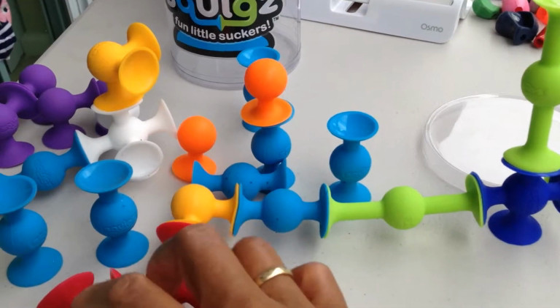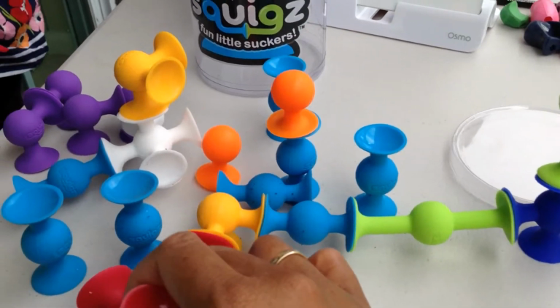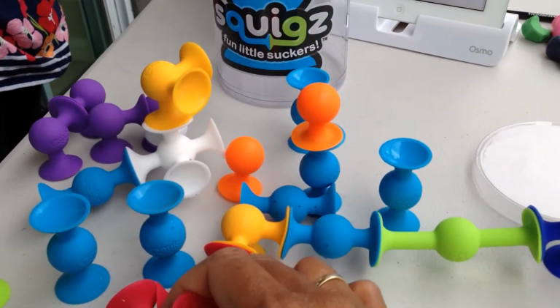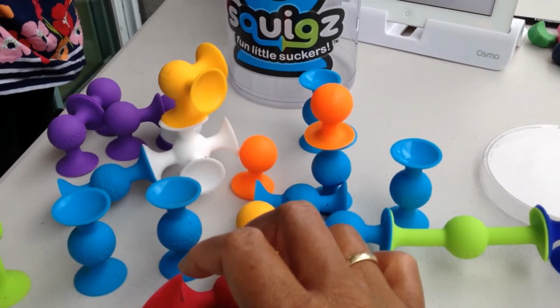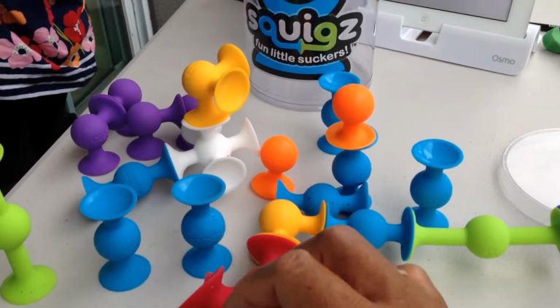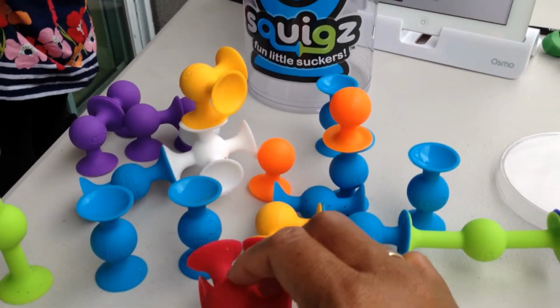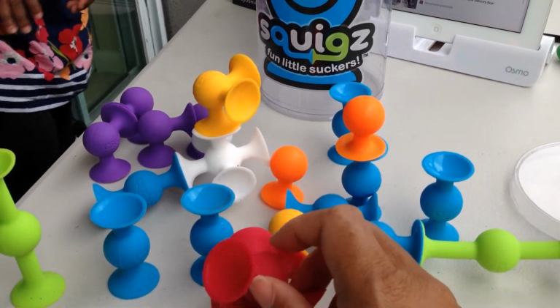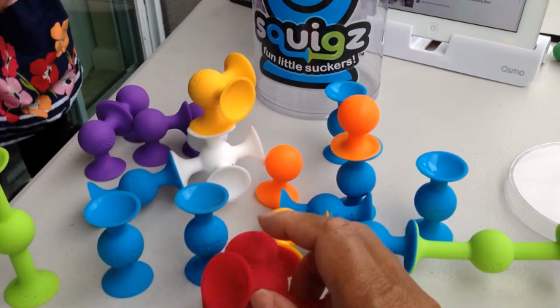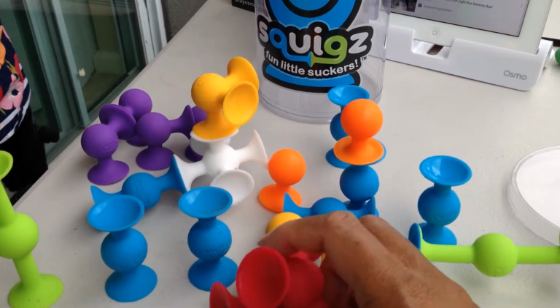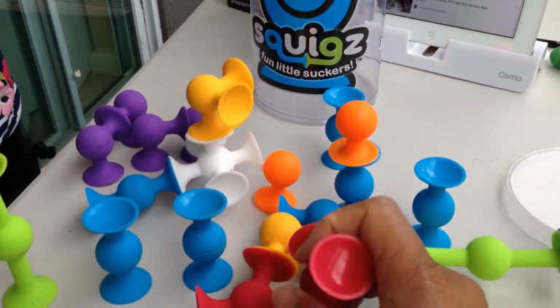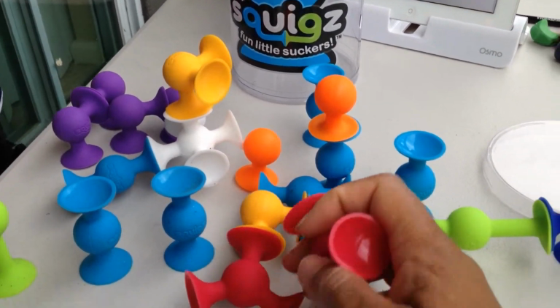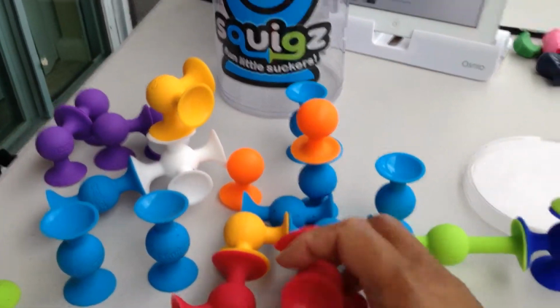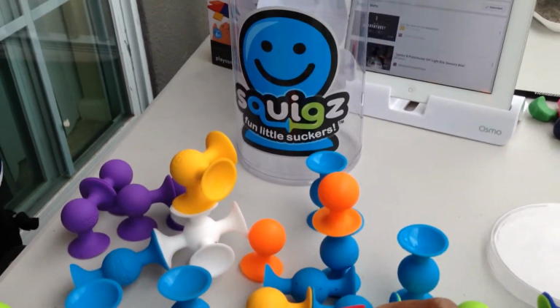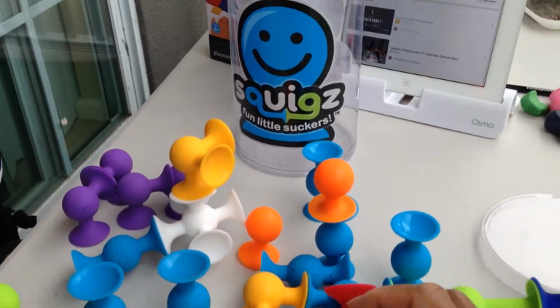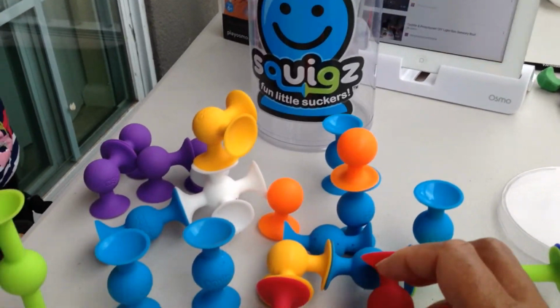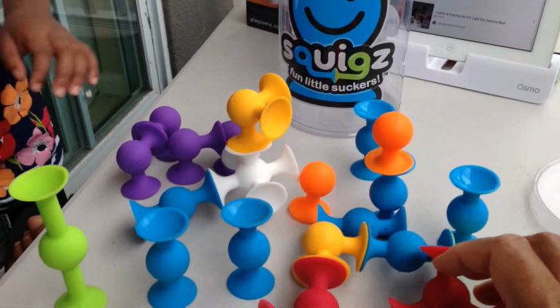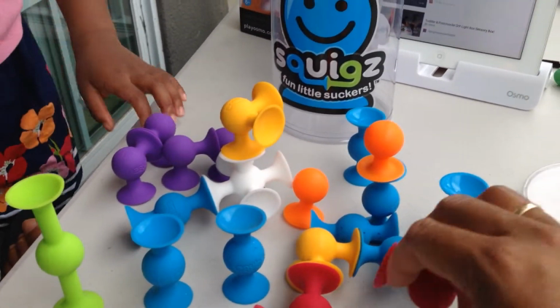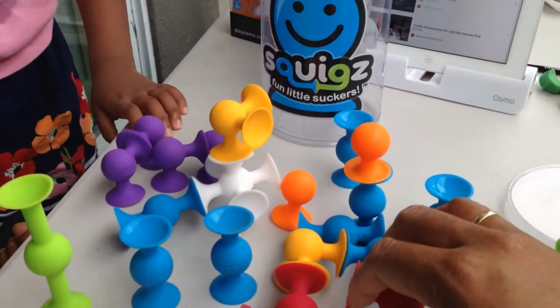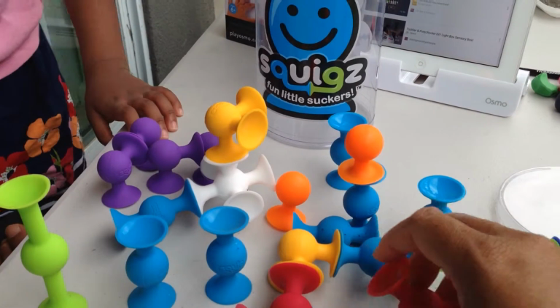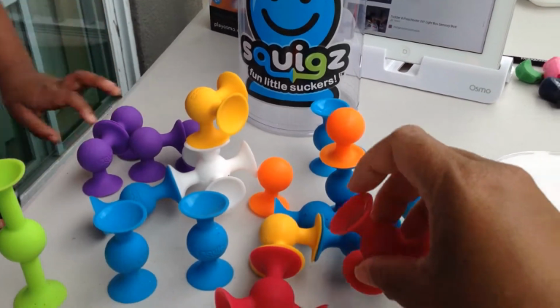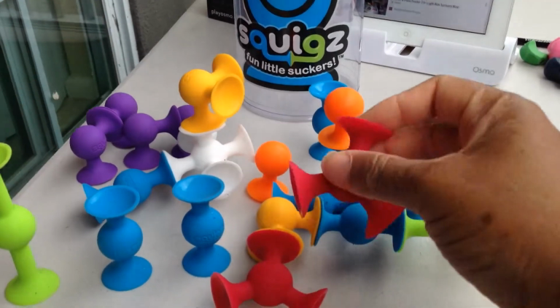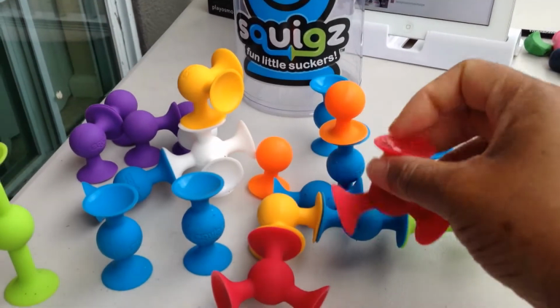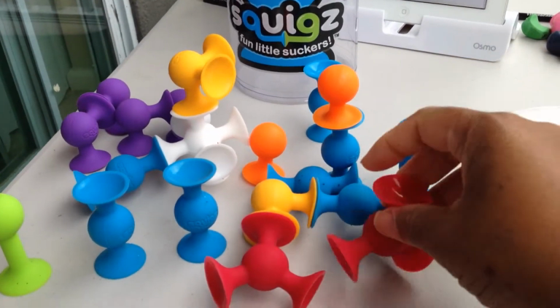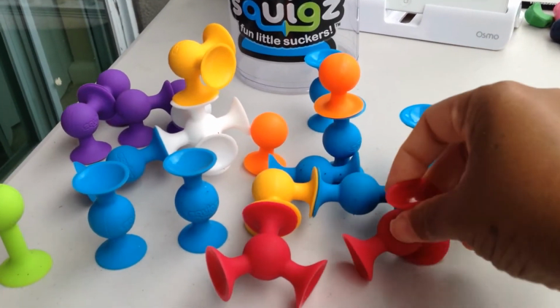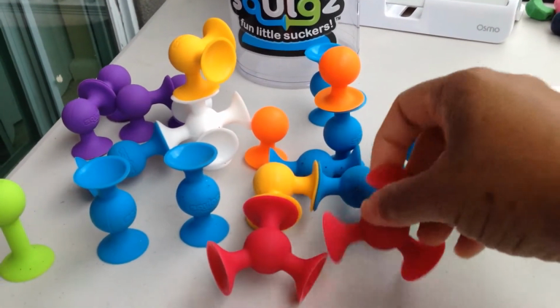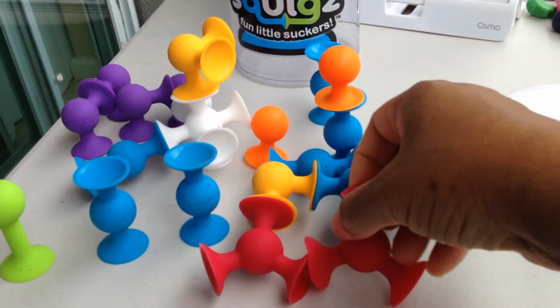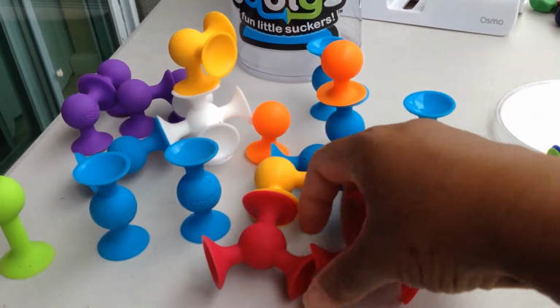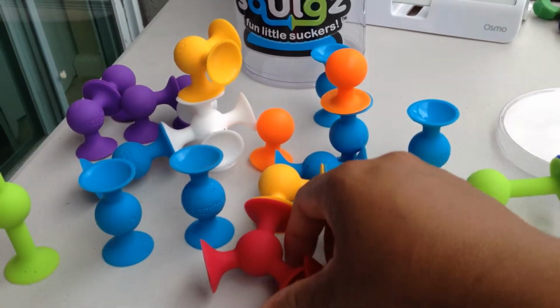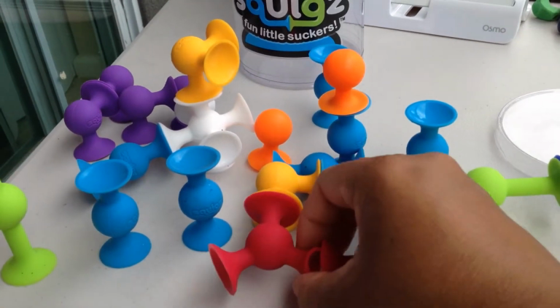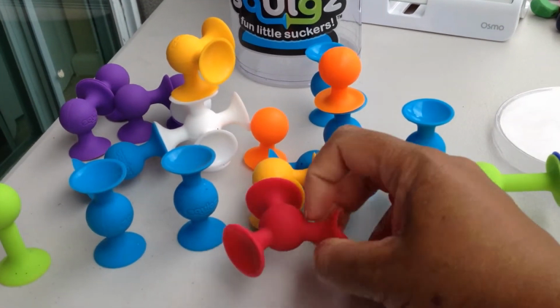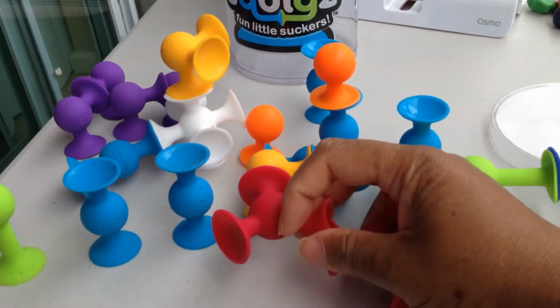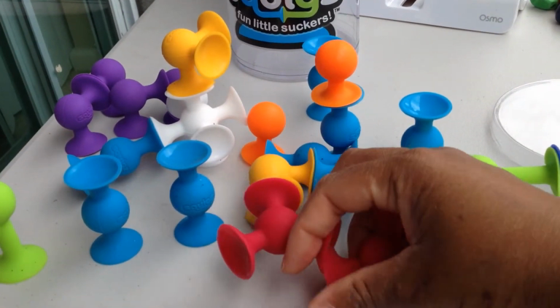Great toy — my son just finished playing with them and he made this little contraption here and I just wanted to show you.